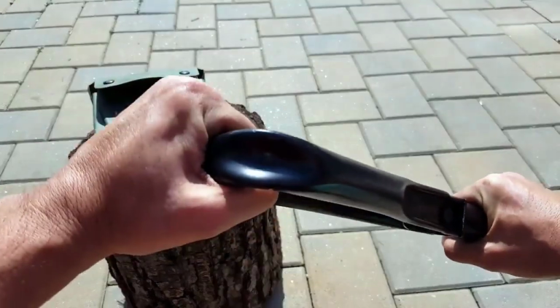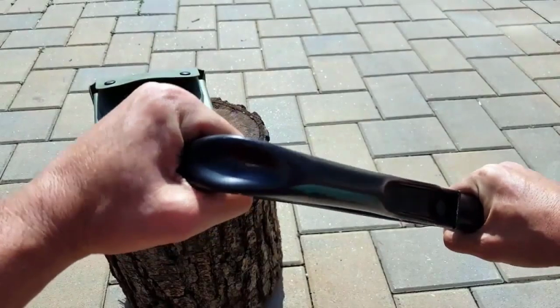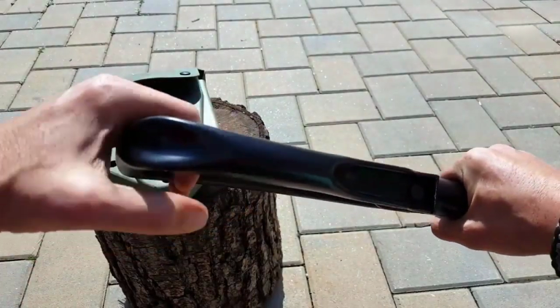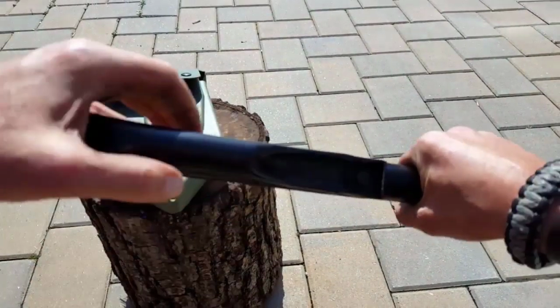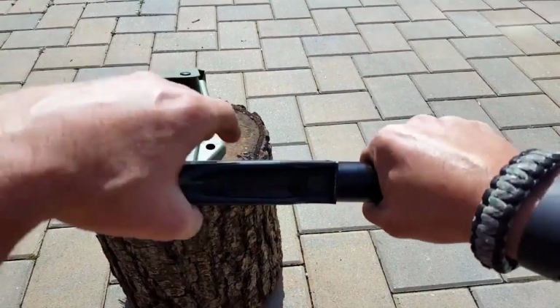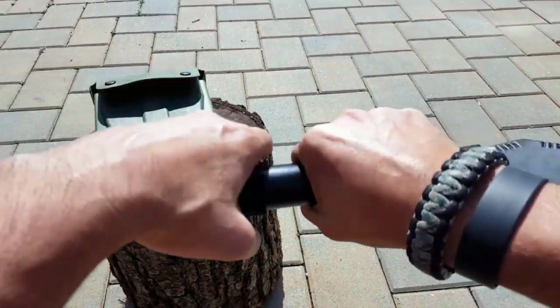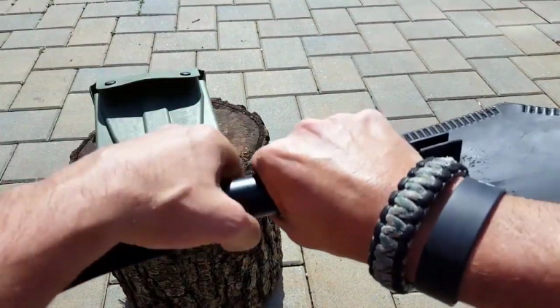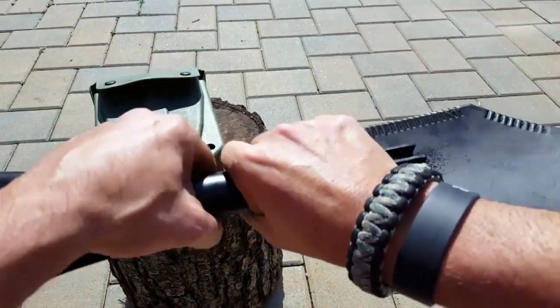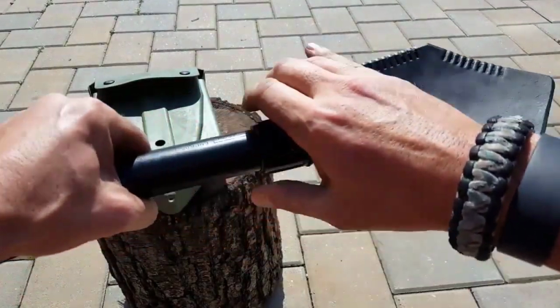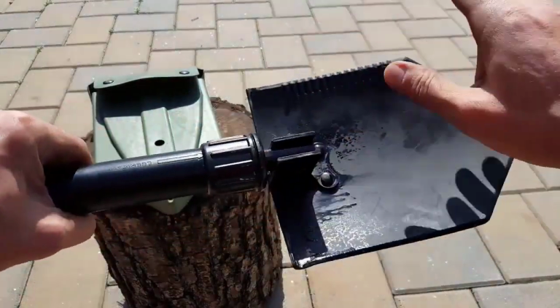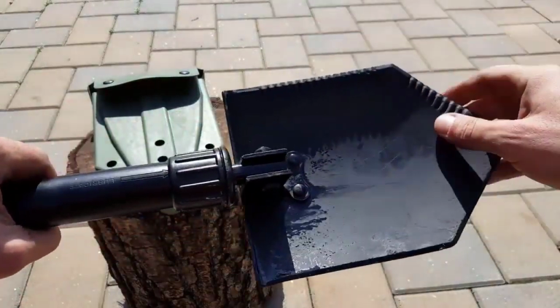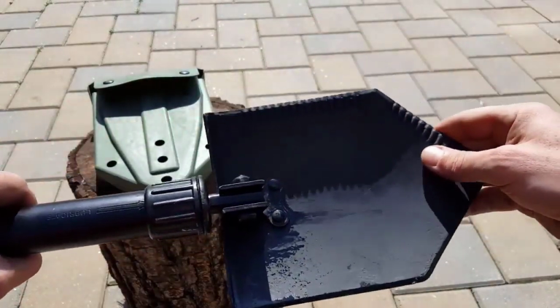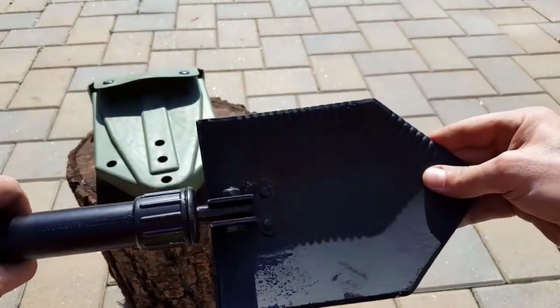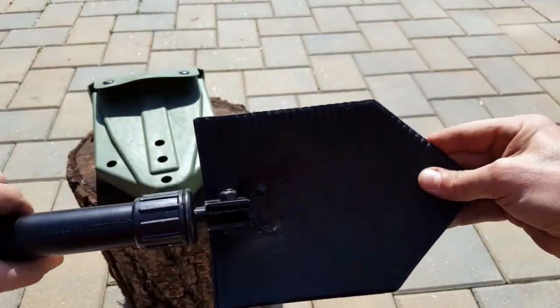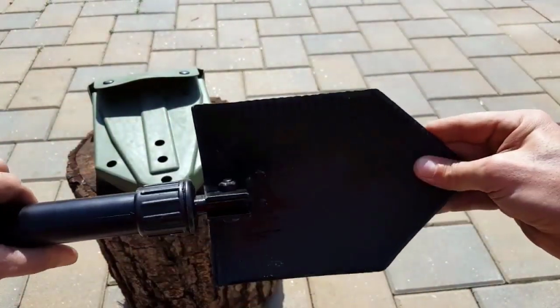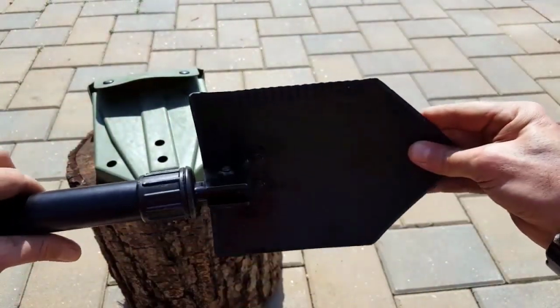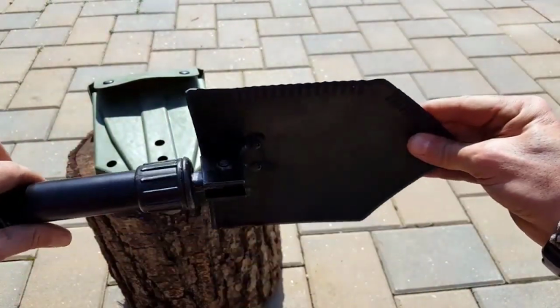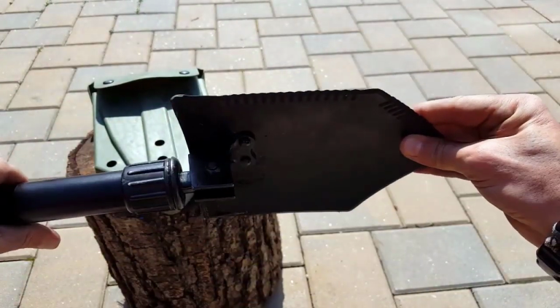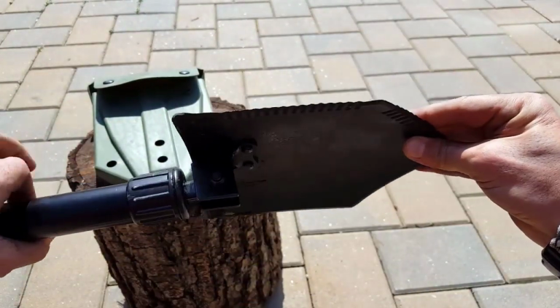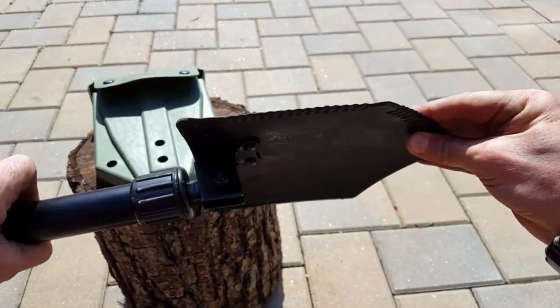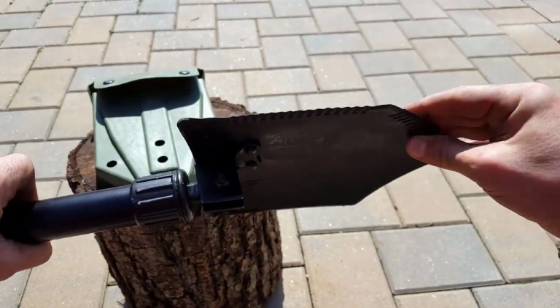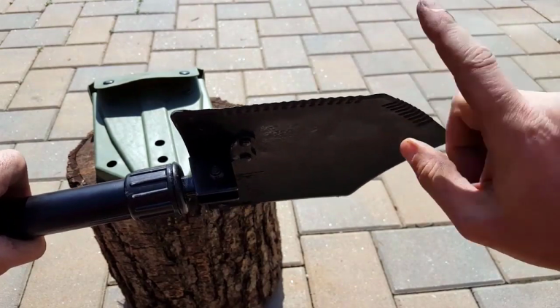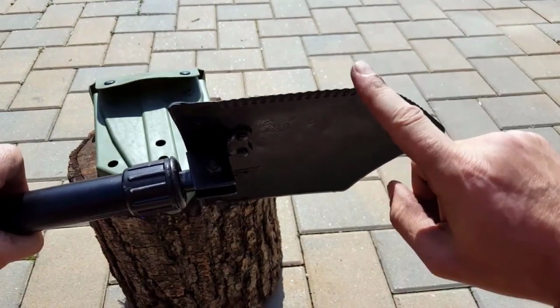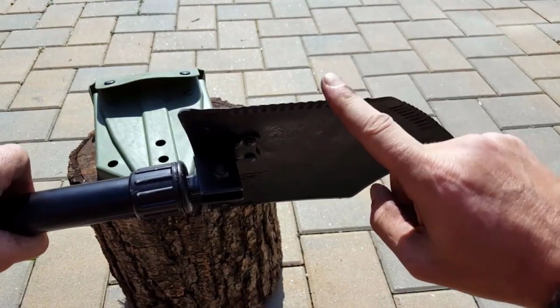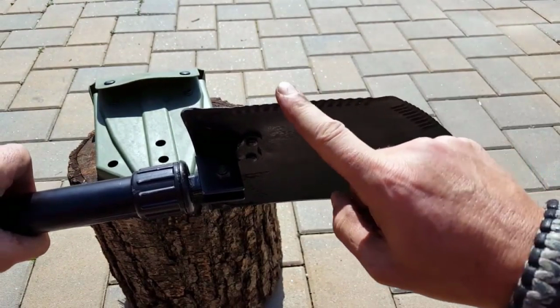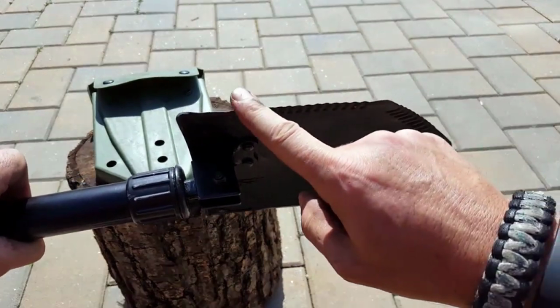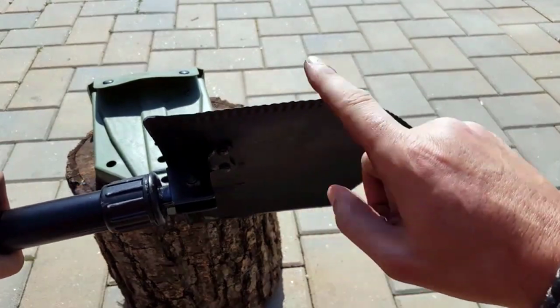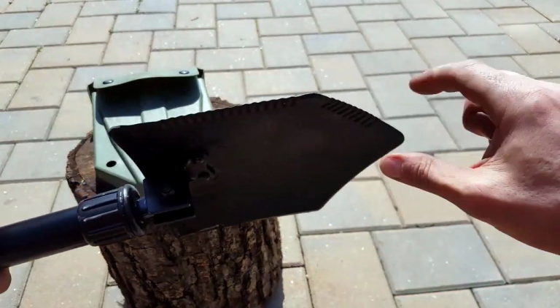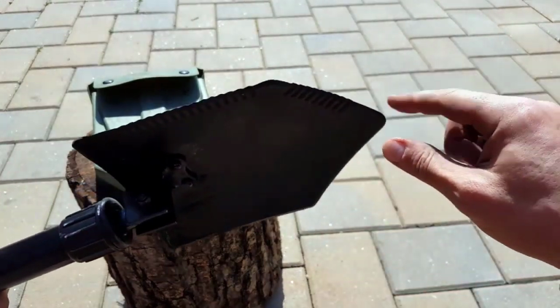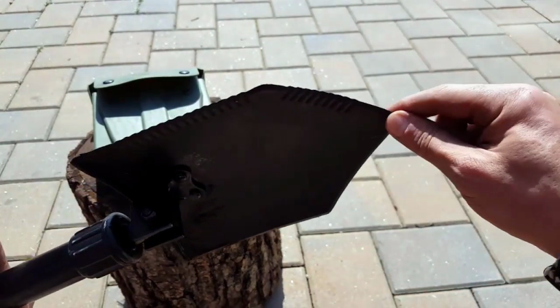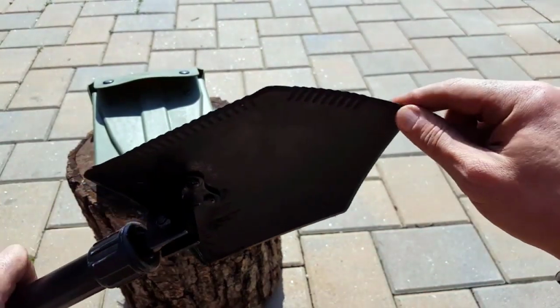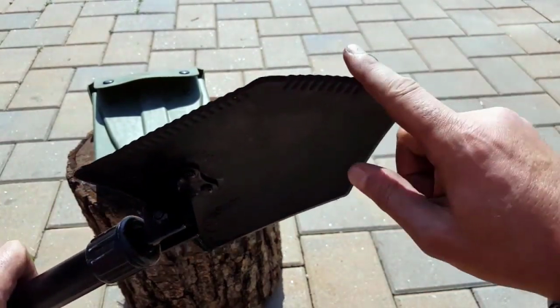It's thick so that you can actually get in there and really dig foxholes in different types of terrain, whether it's sand, mud, hard dirt.